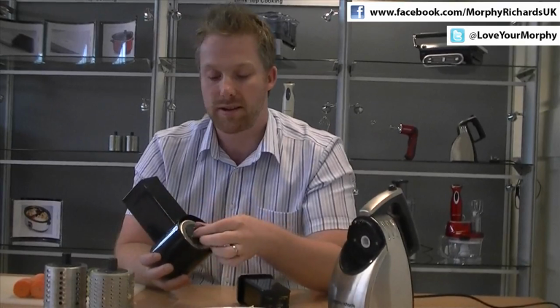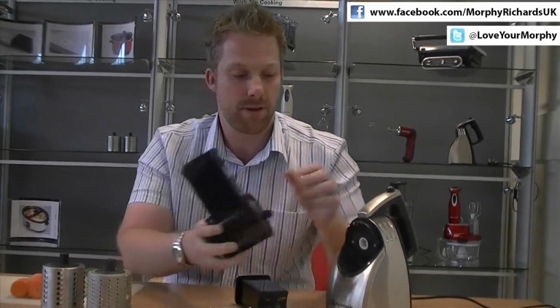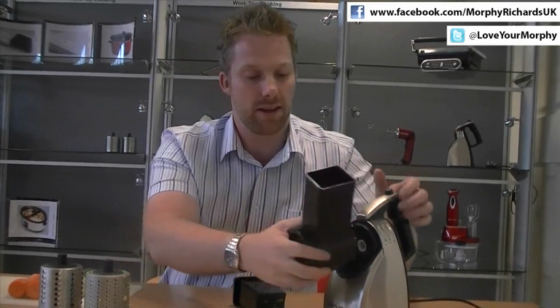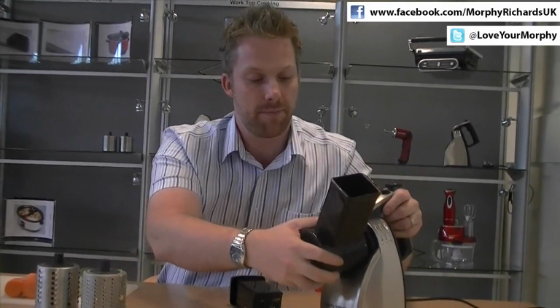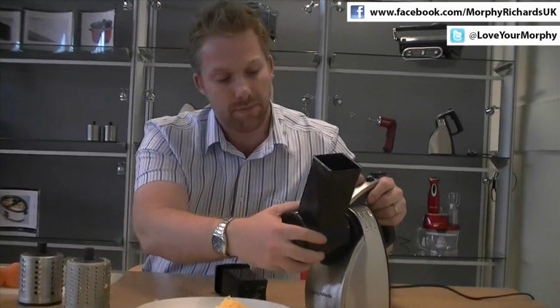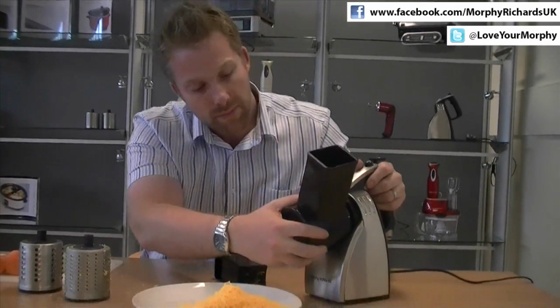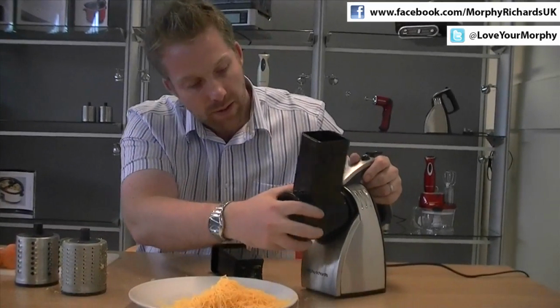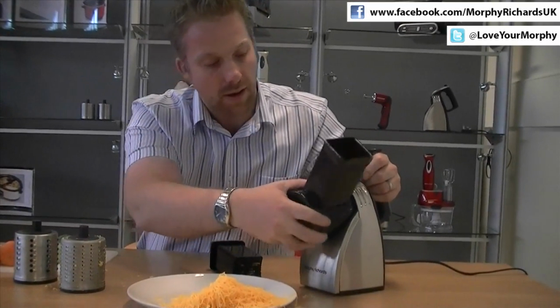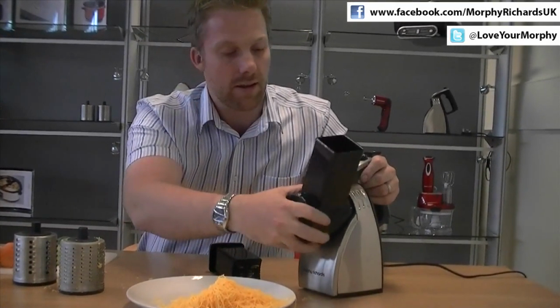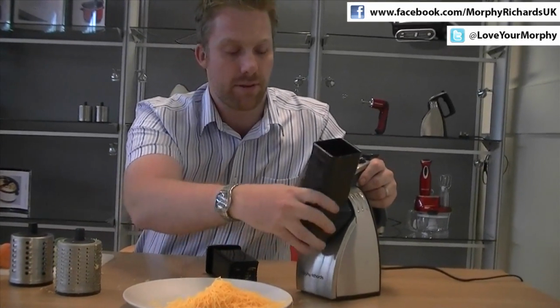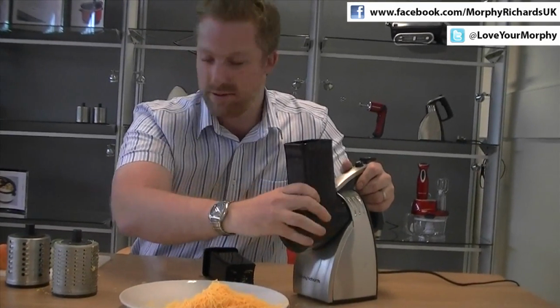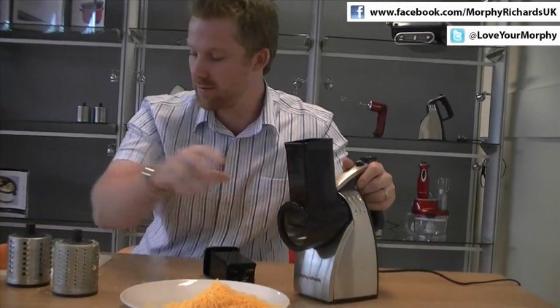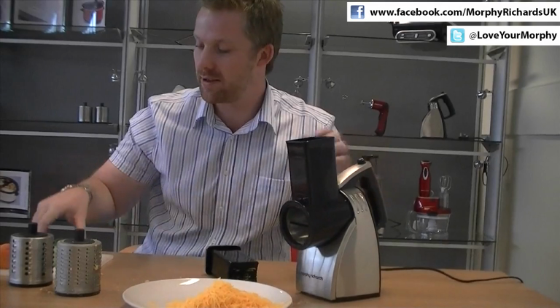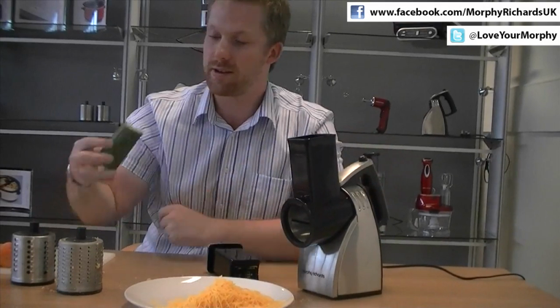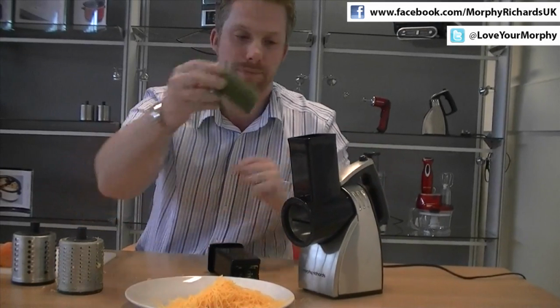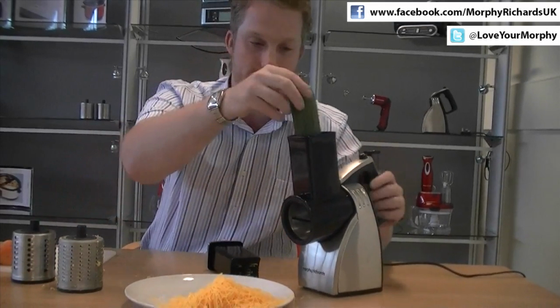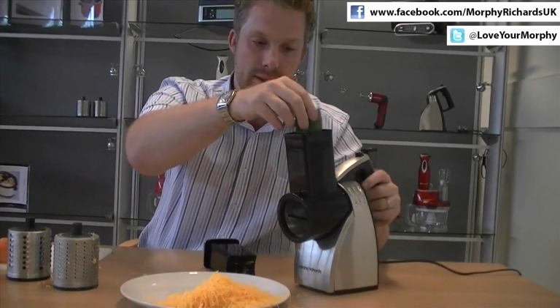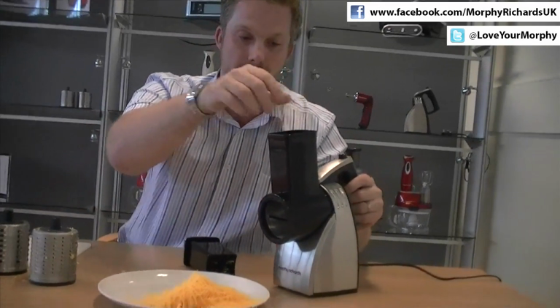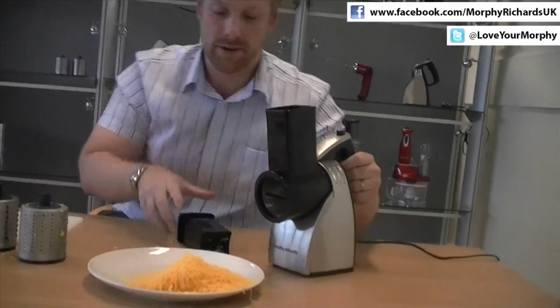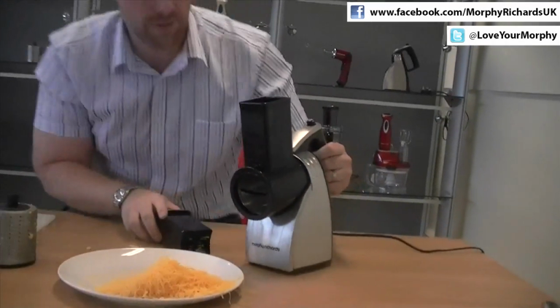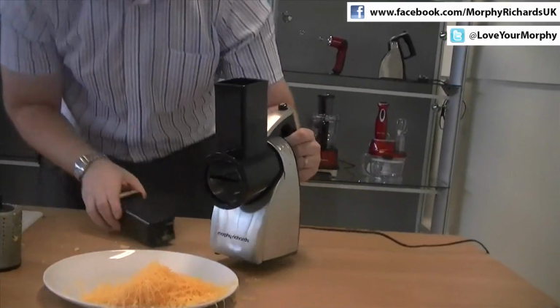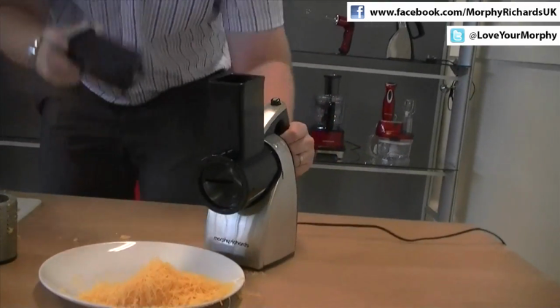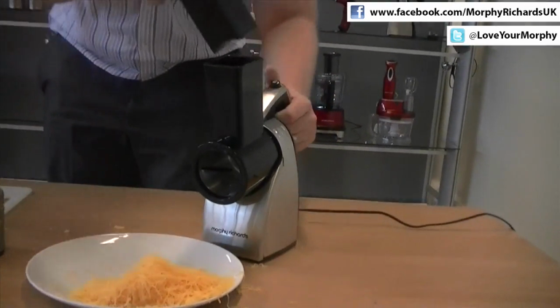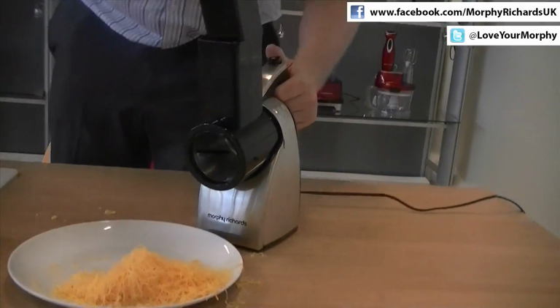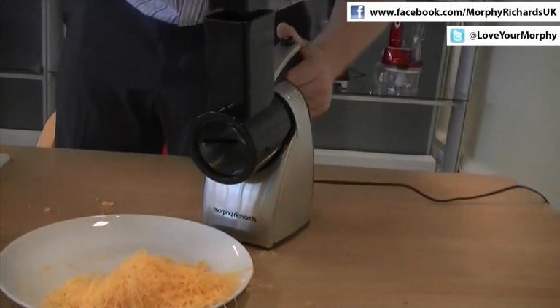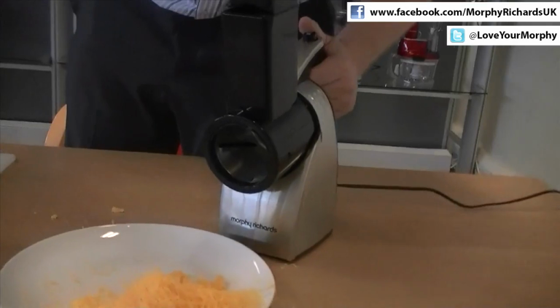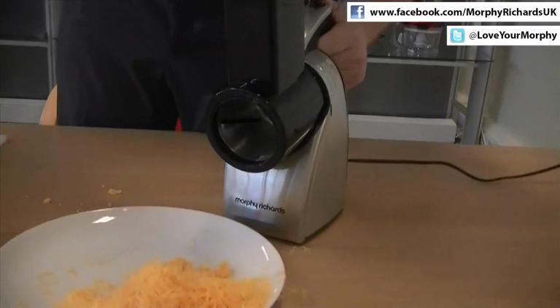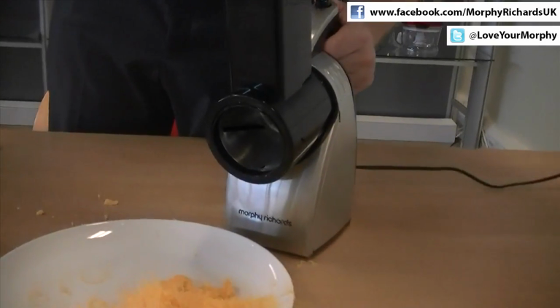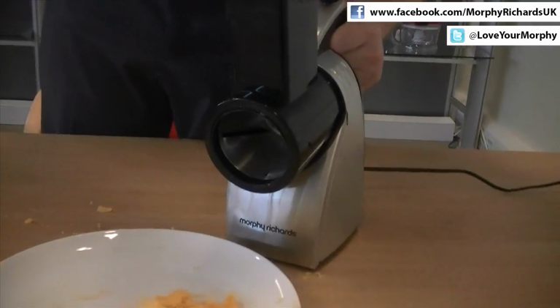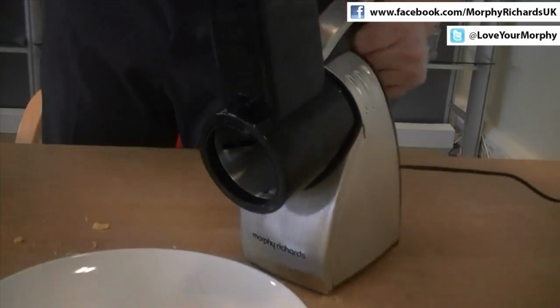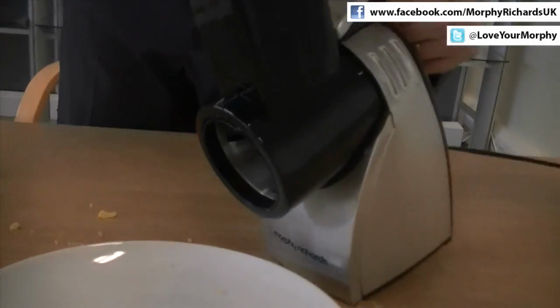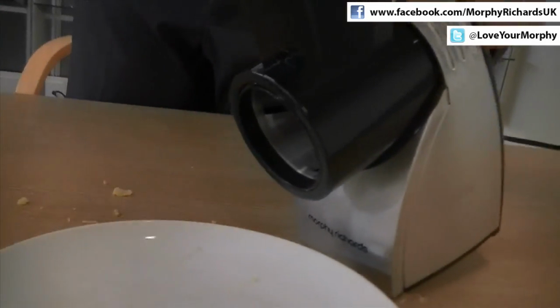Okay, just pop that in there. Line that up, twist and lock. Put the cucumber in, put the pusher on top and press the button.